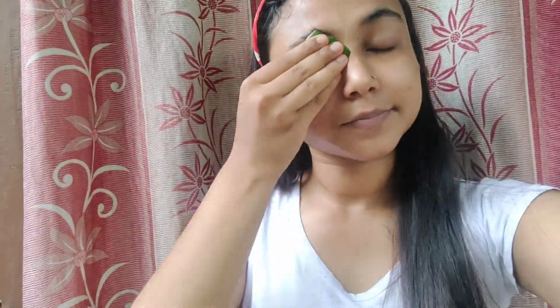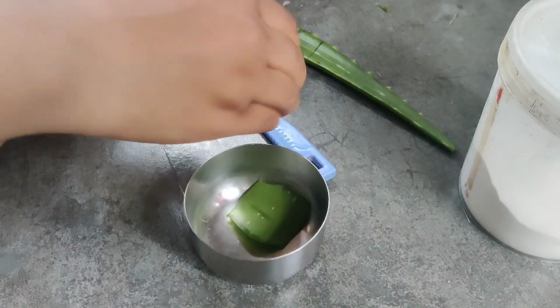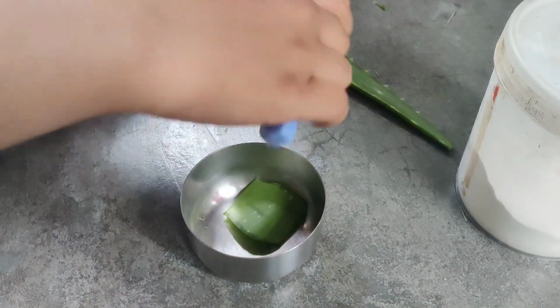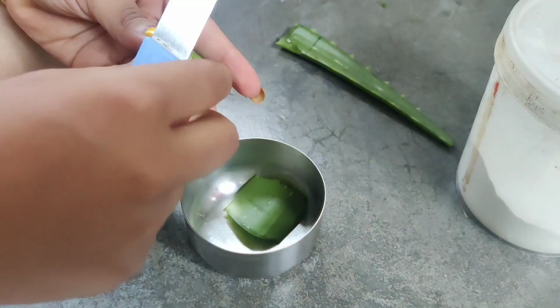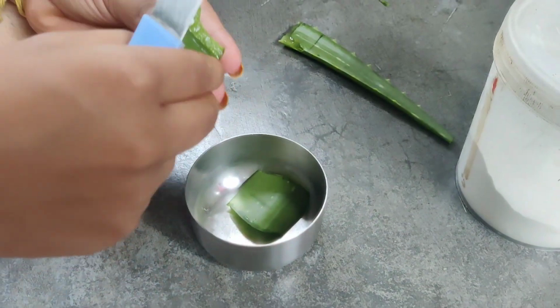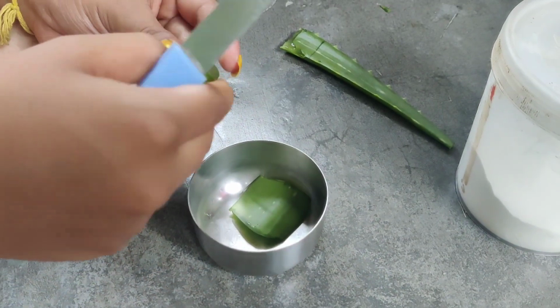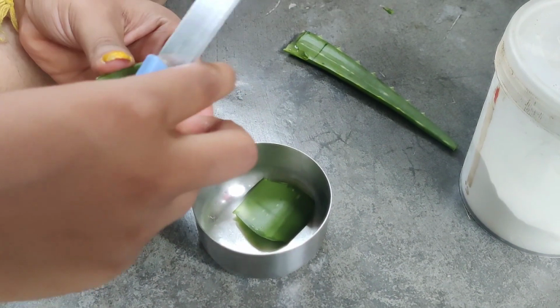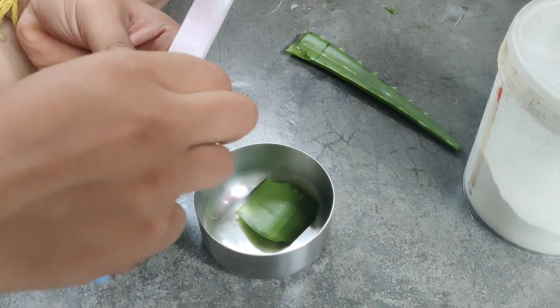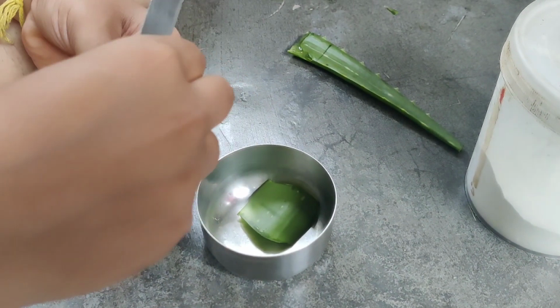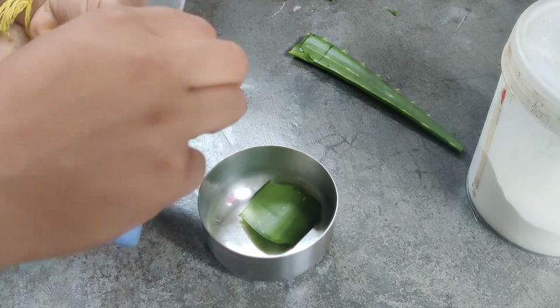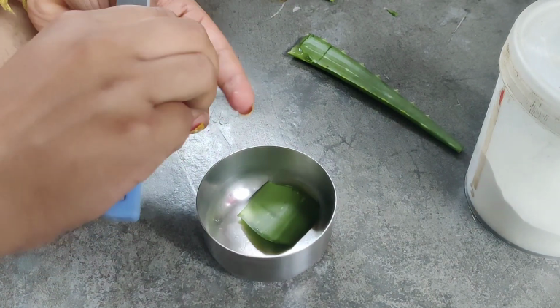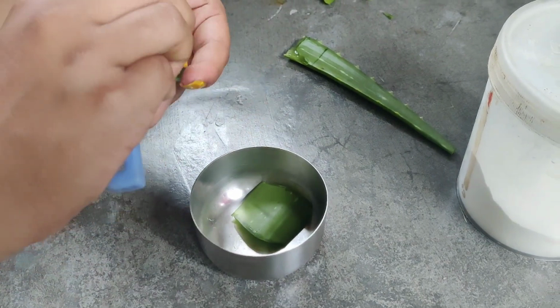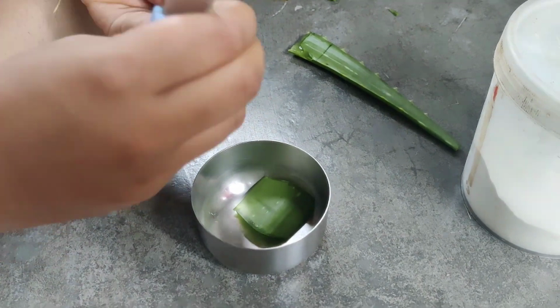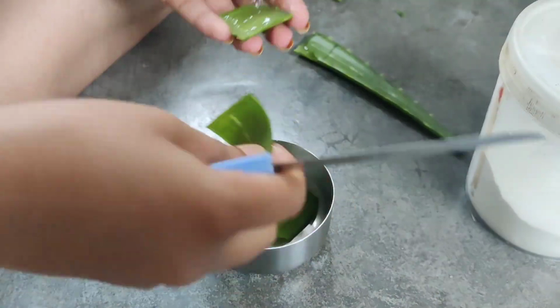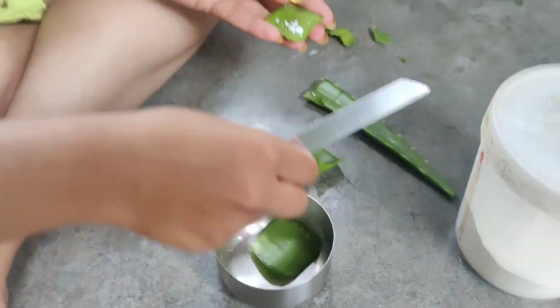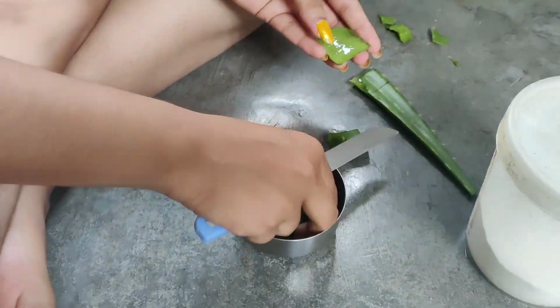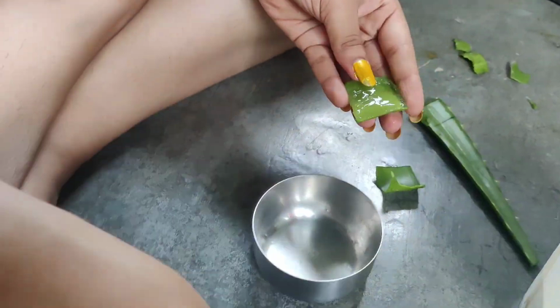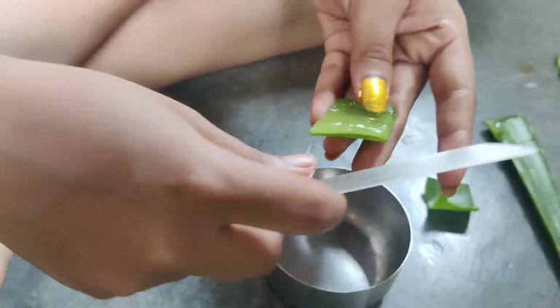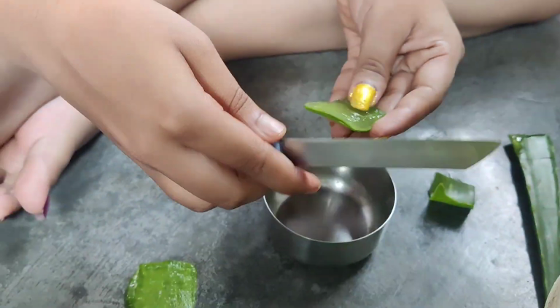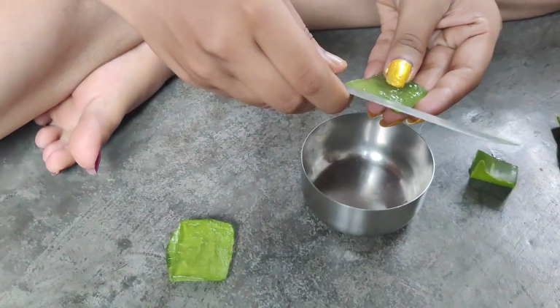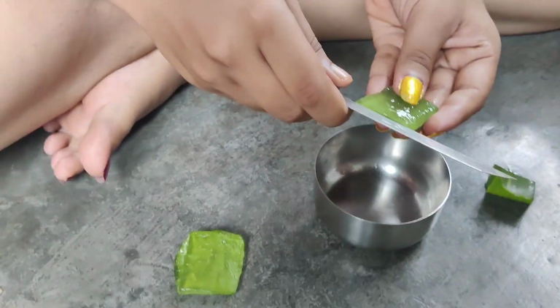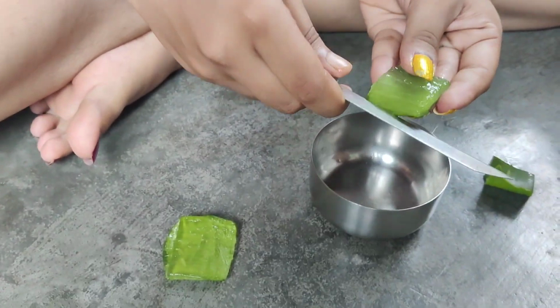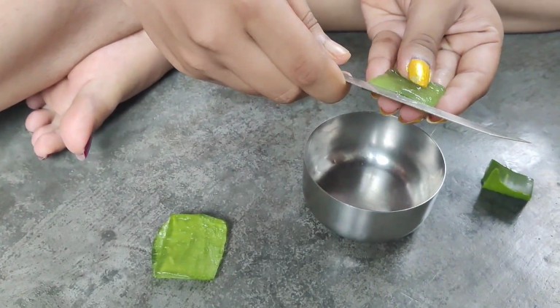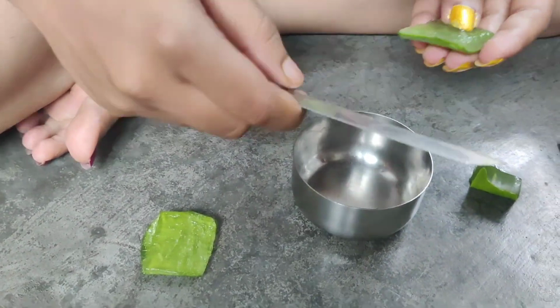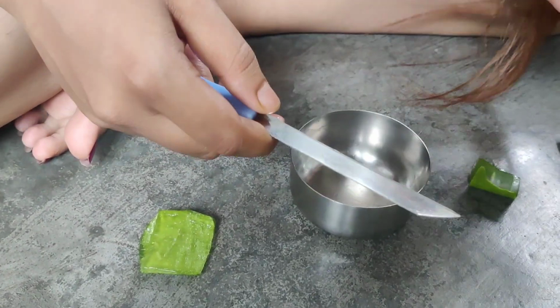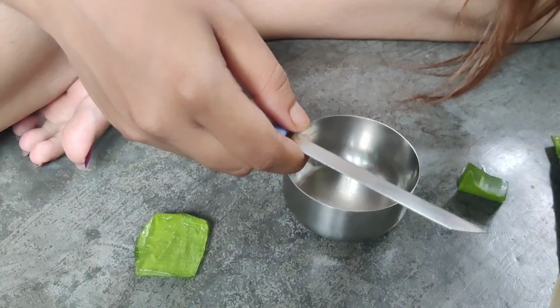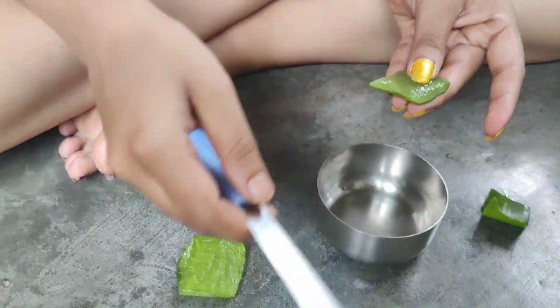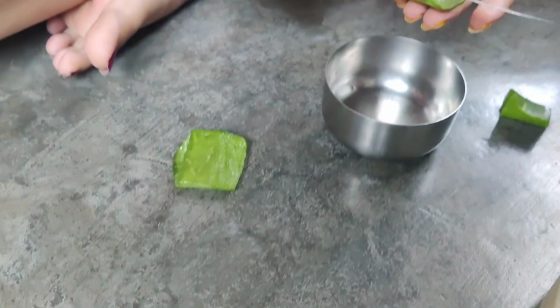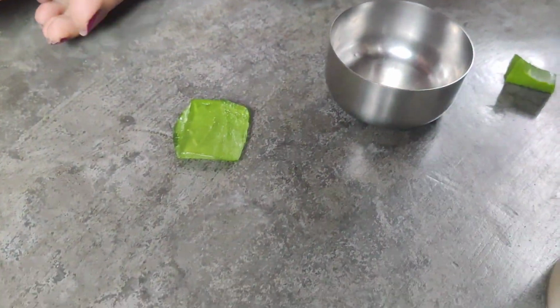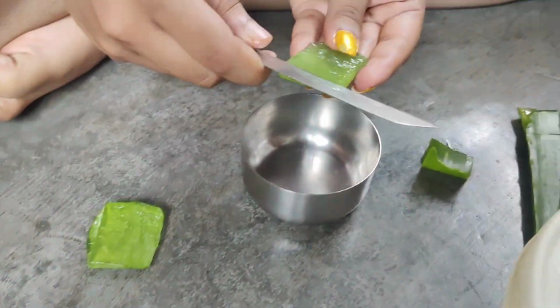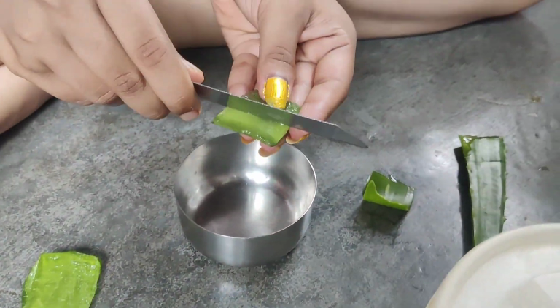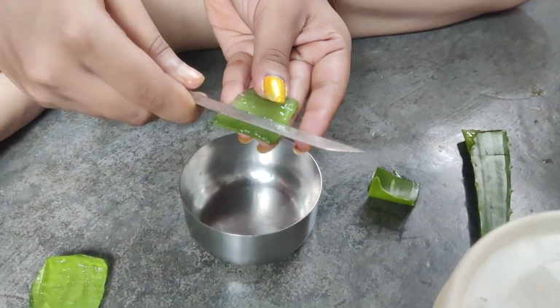Next time we have a face pack. The other one is the yellow one. We have the yellow one.